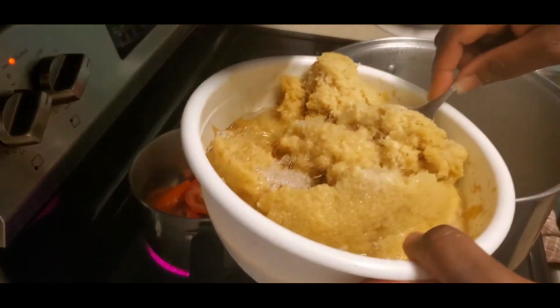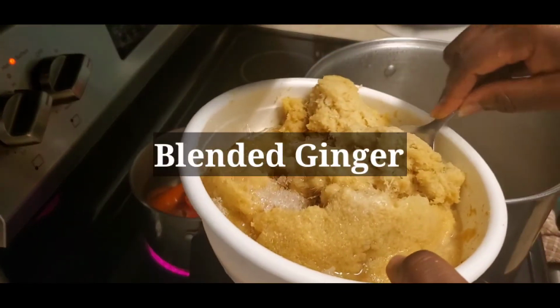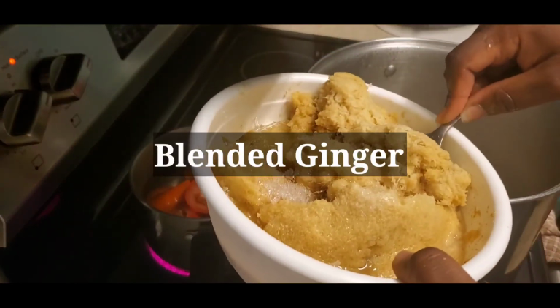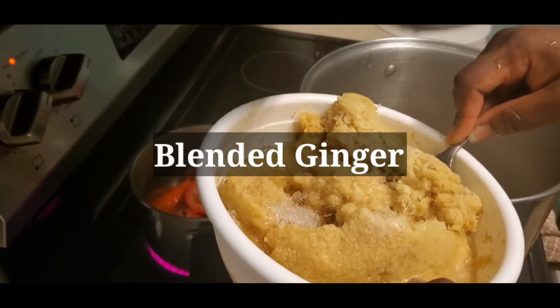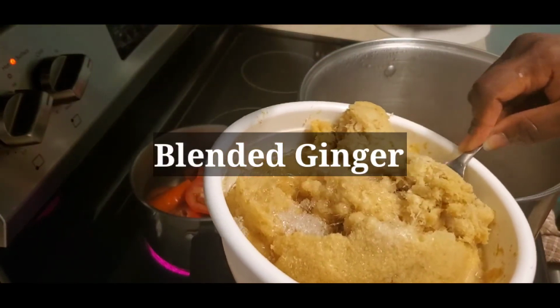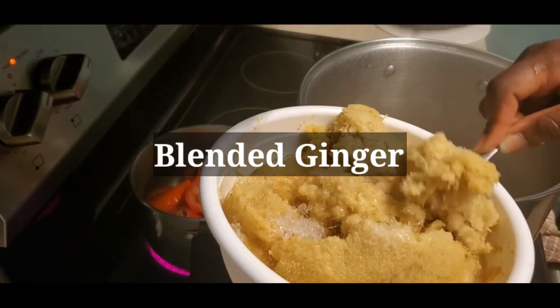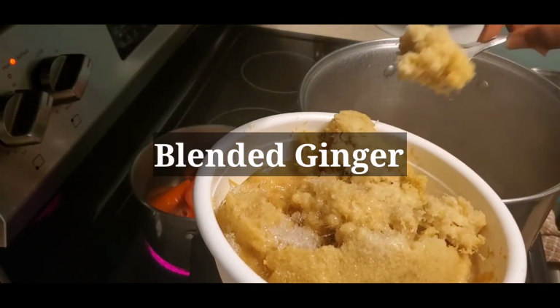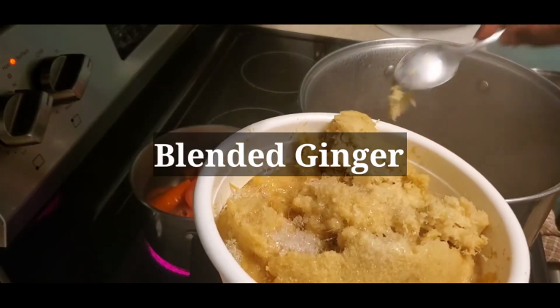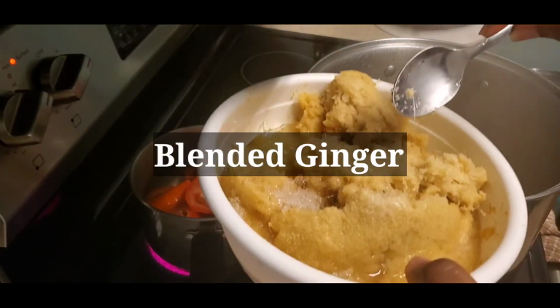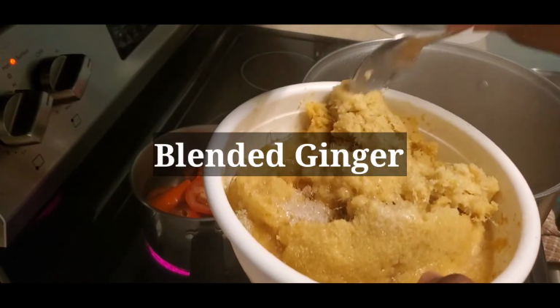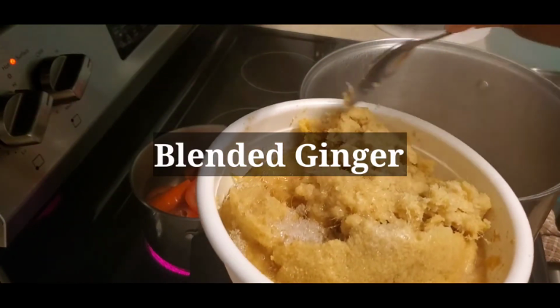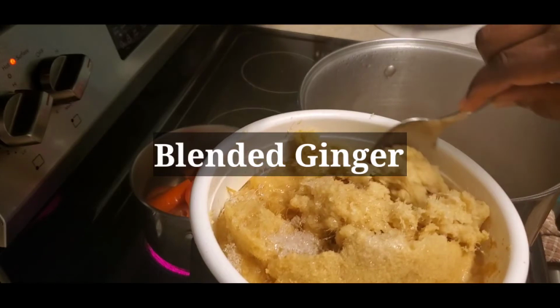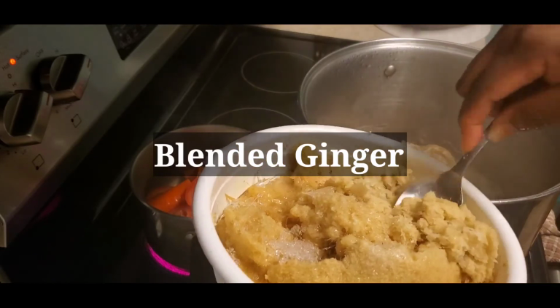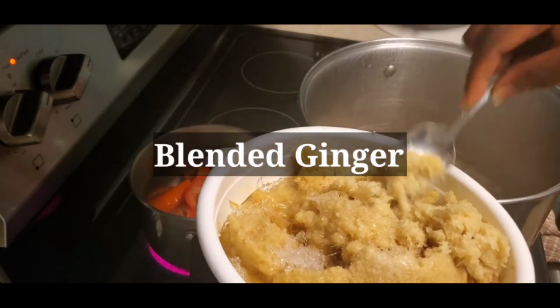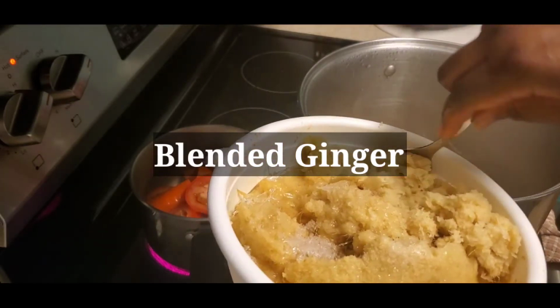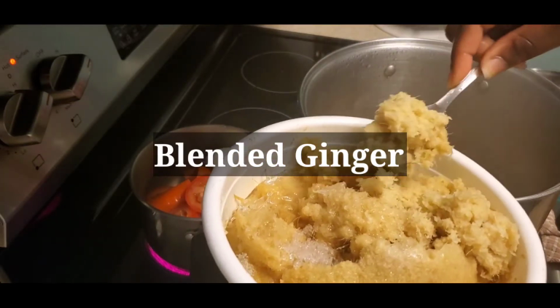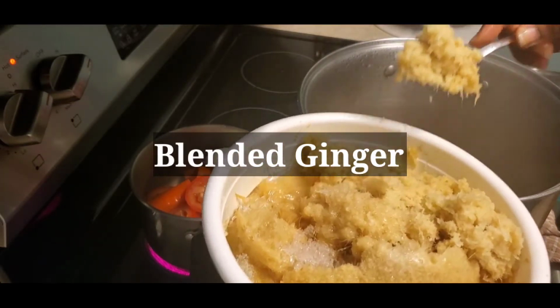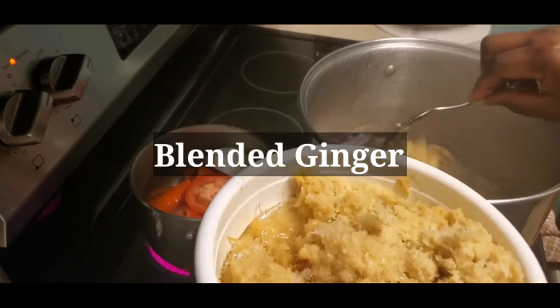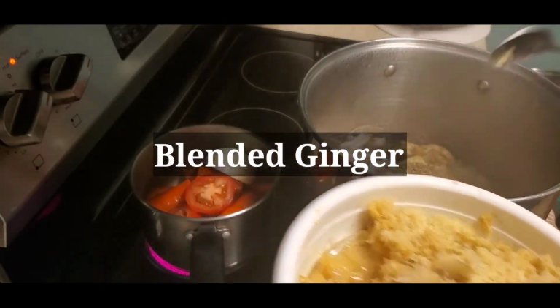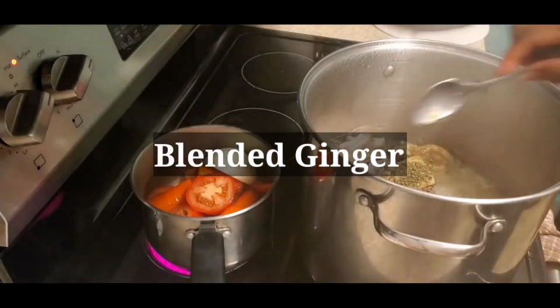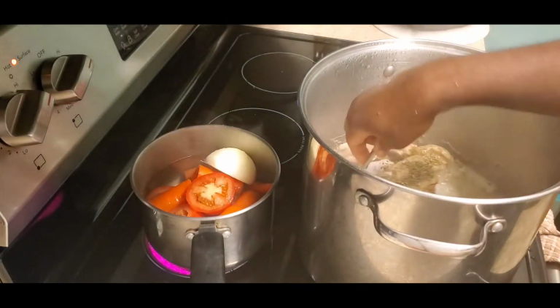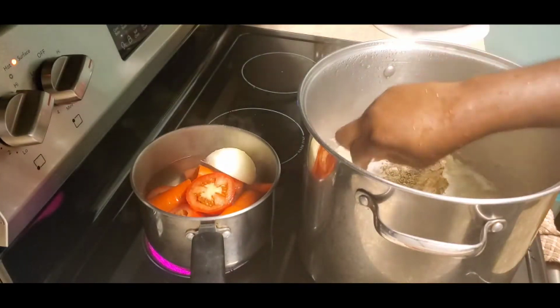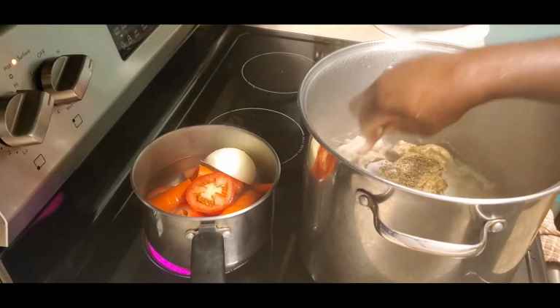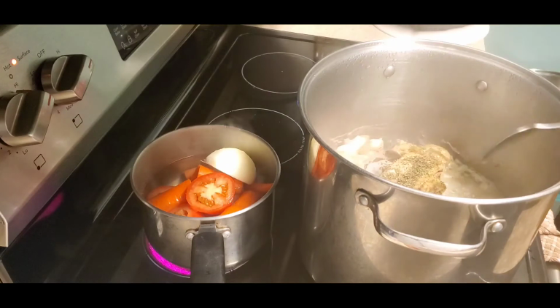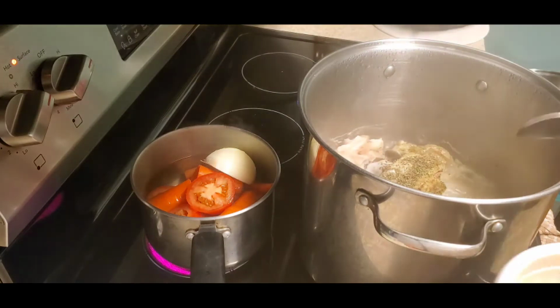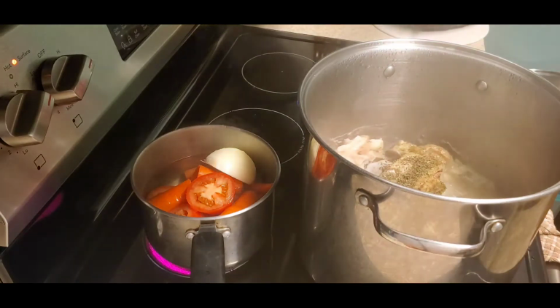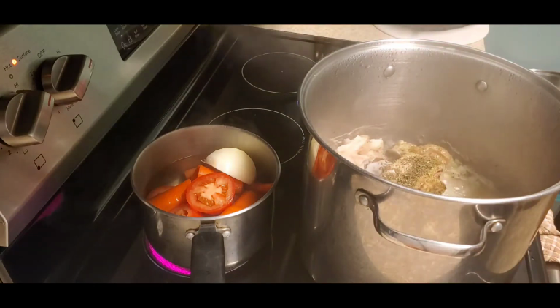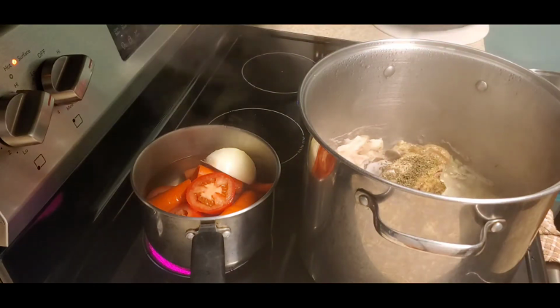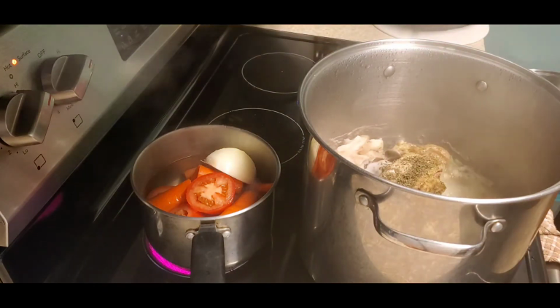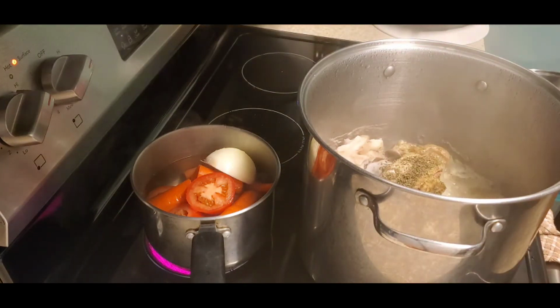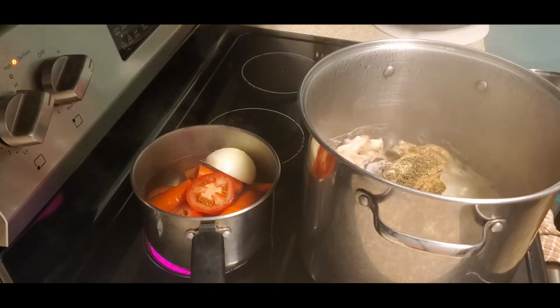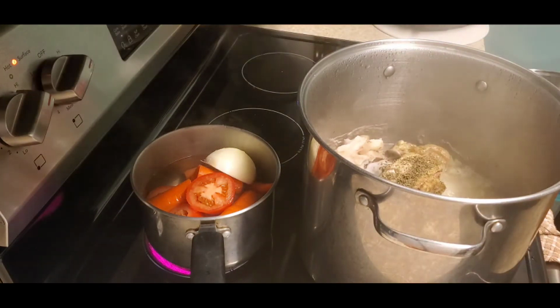Here I'm going to add some ginger — blended ginger that I have sitting in the freezer. I did two tablespoons full of ginger. You know, ginger is healthy for you.